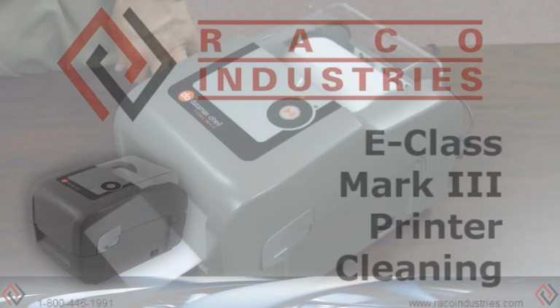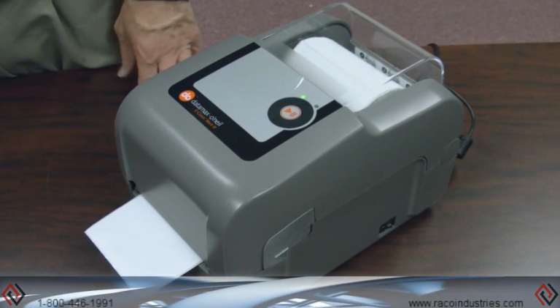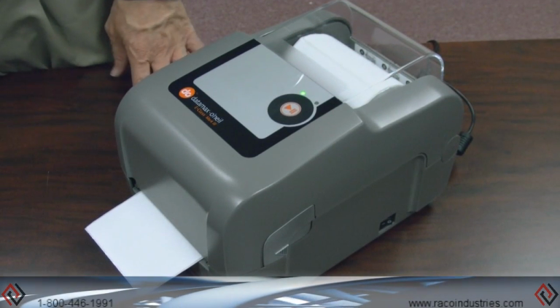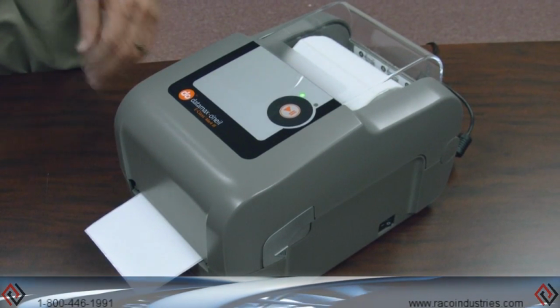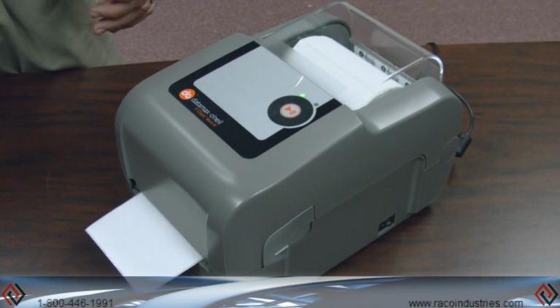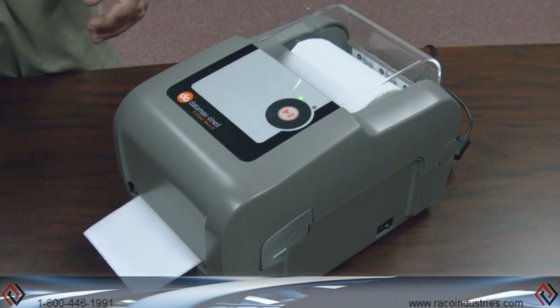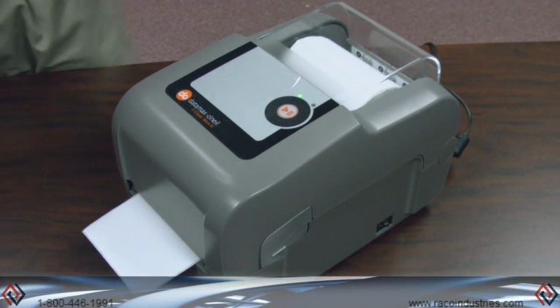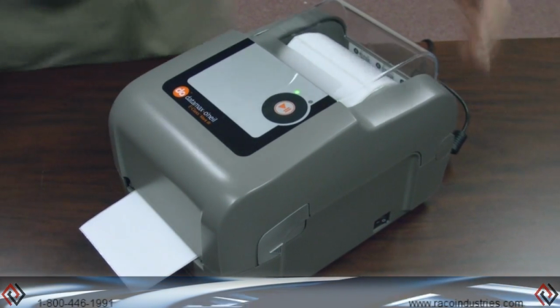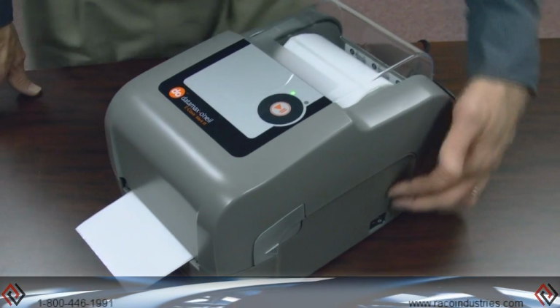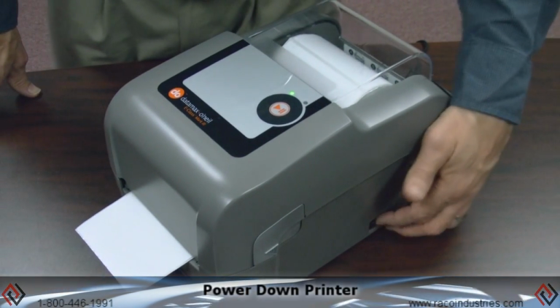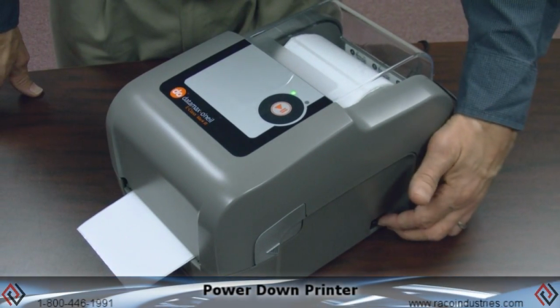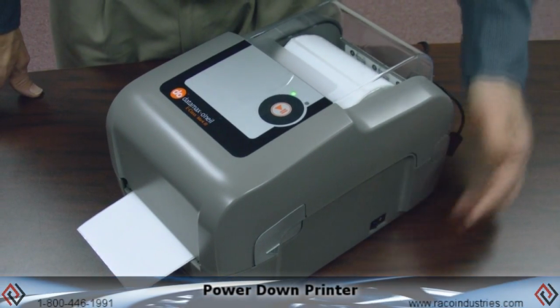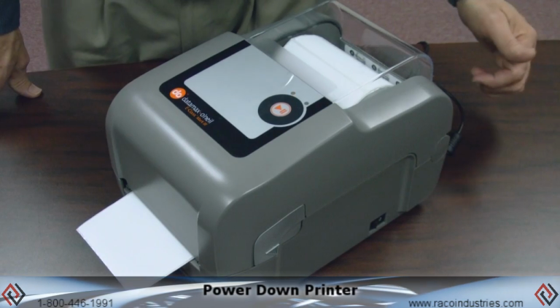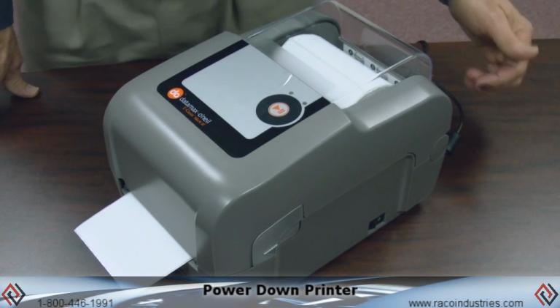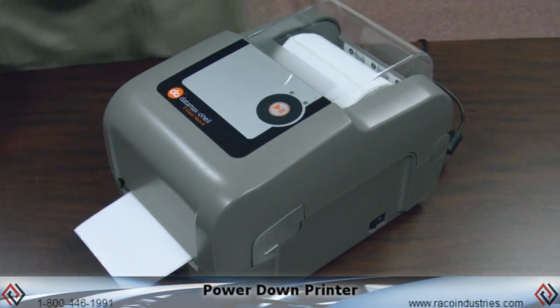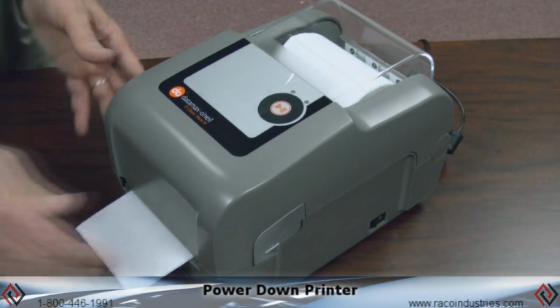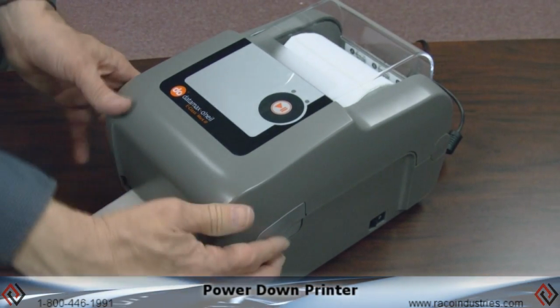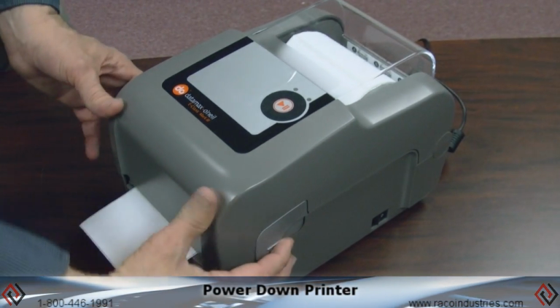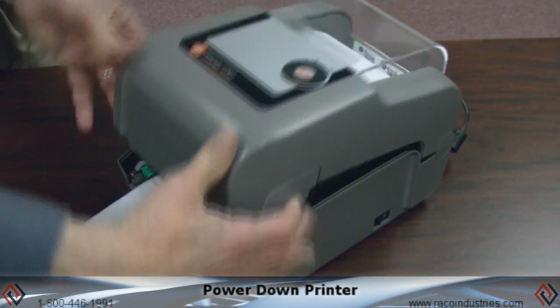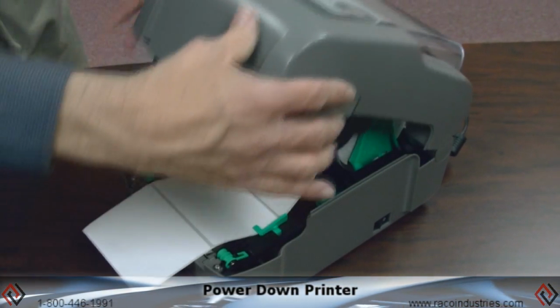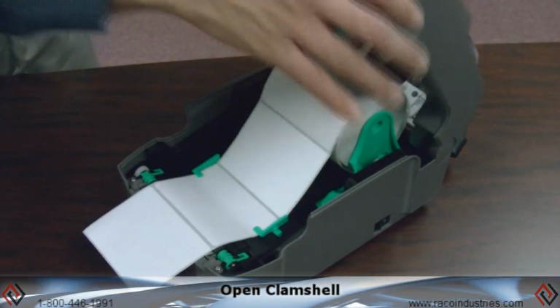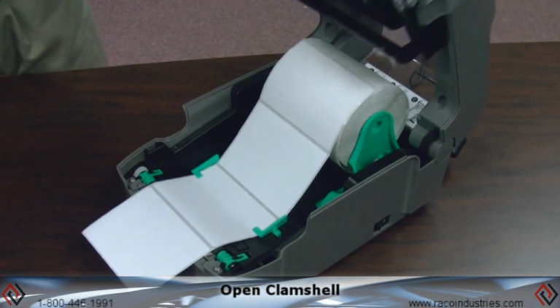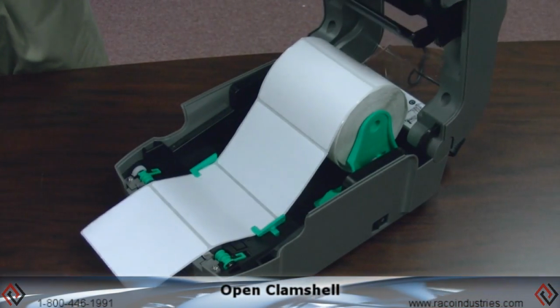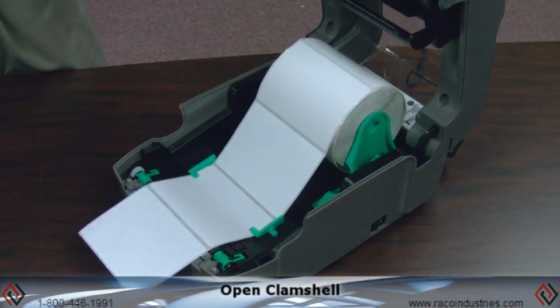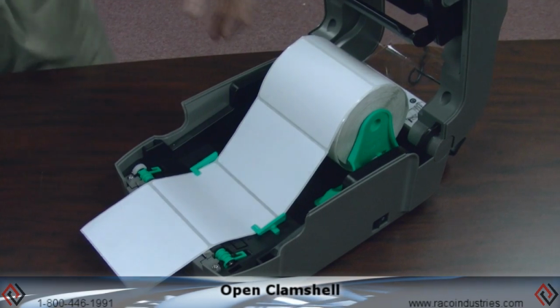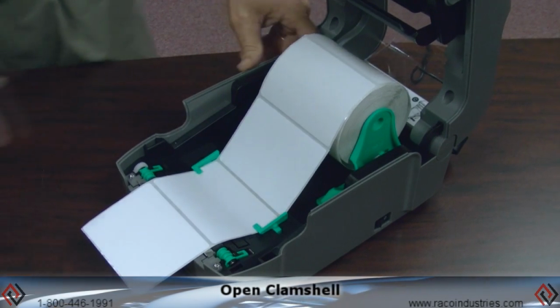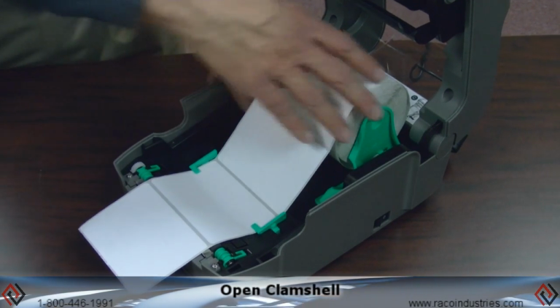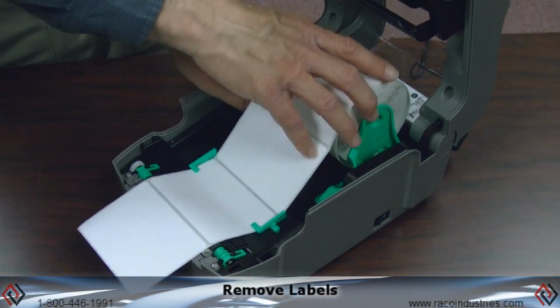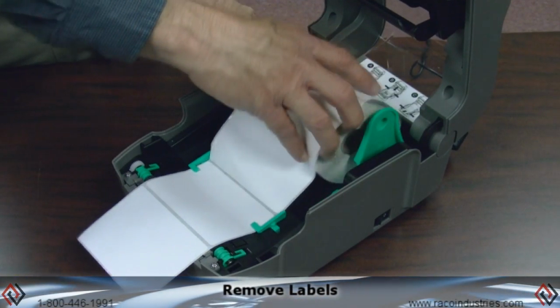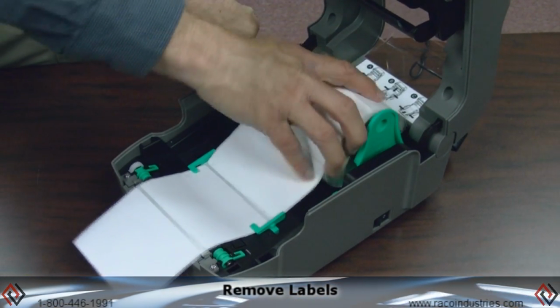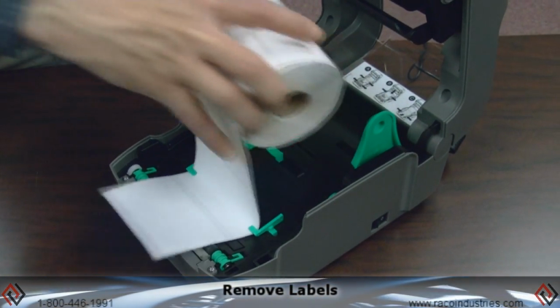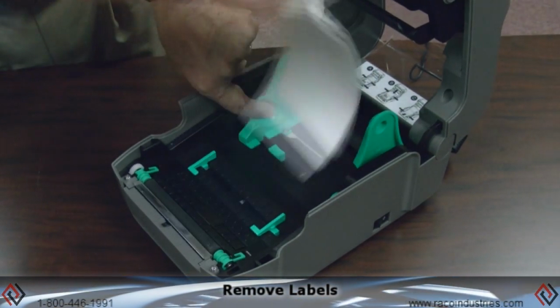To clean the Datamax E-Class Mark III printer, make sure you turn power off to the unit, open the clamshell, and remove the labels.